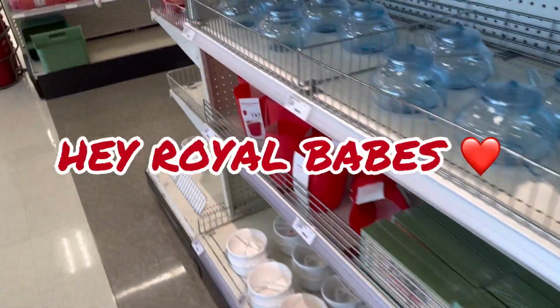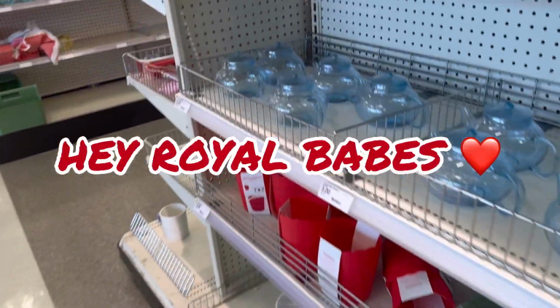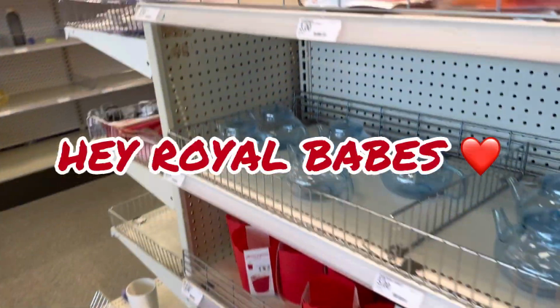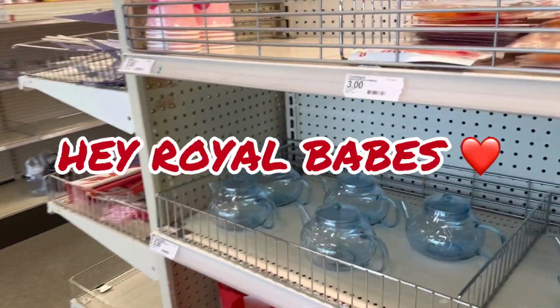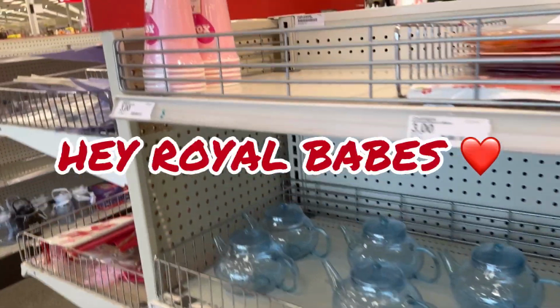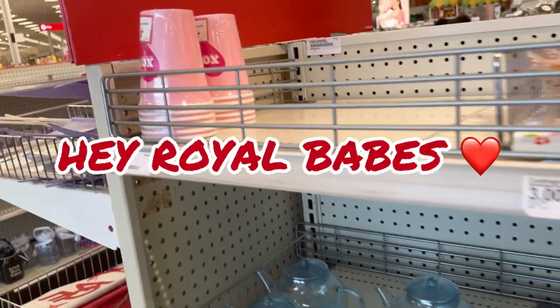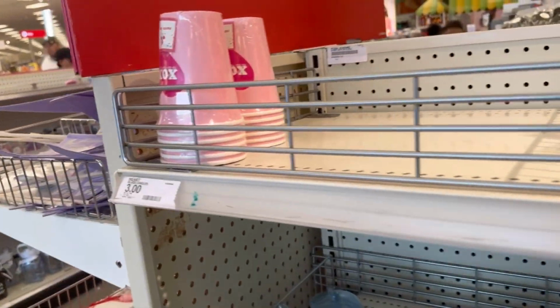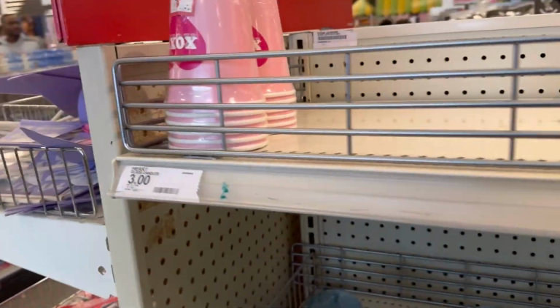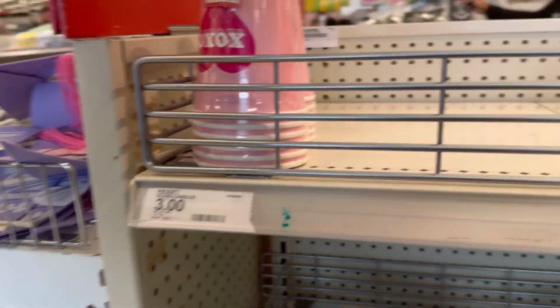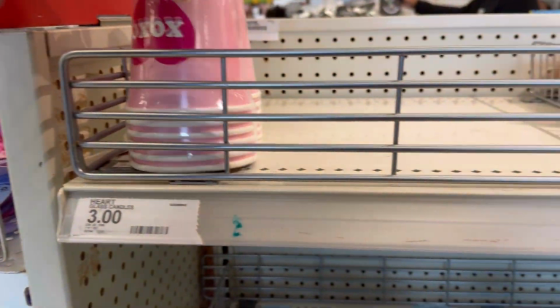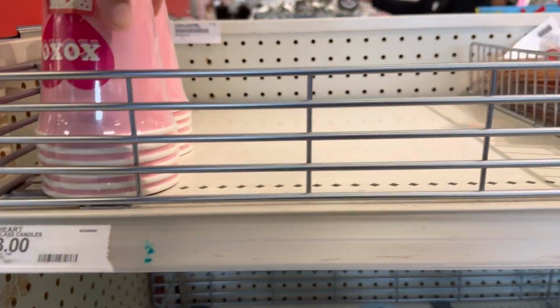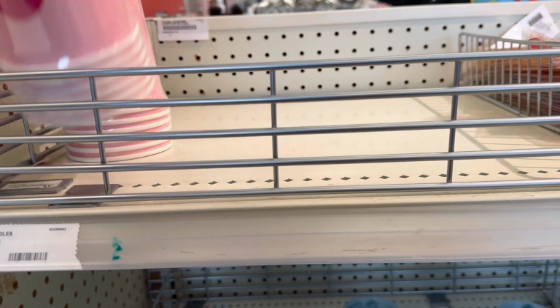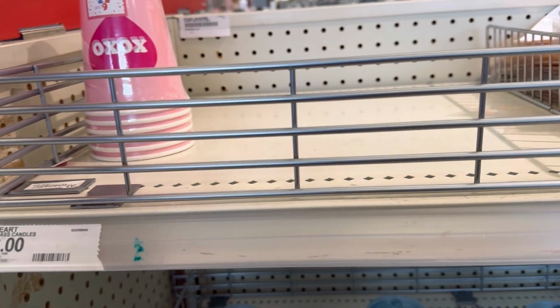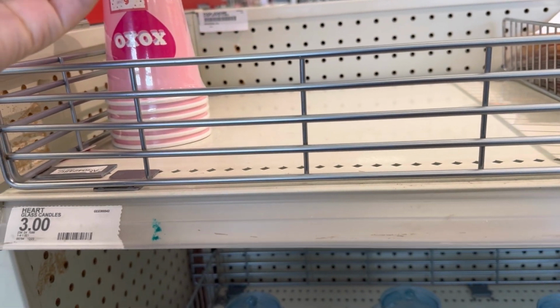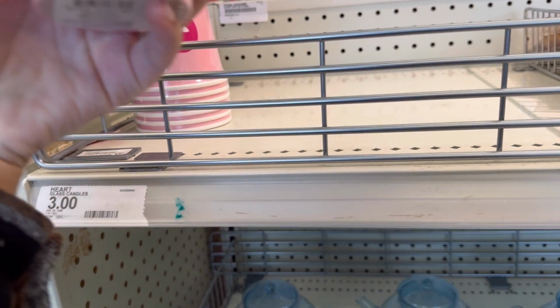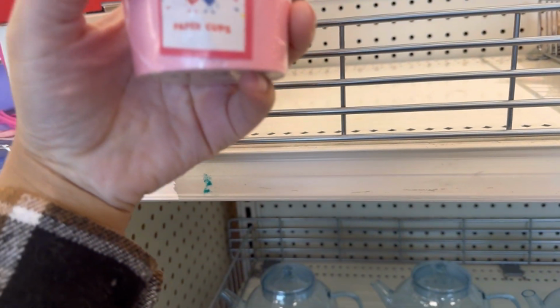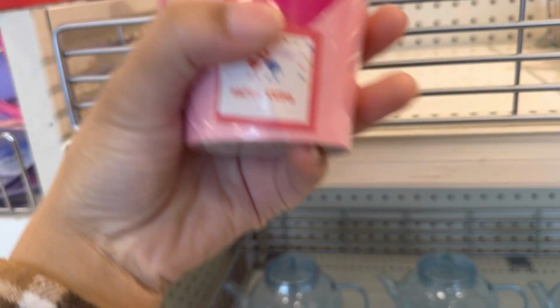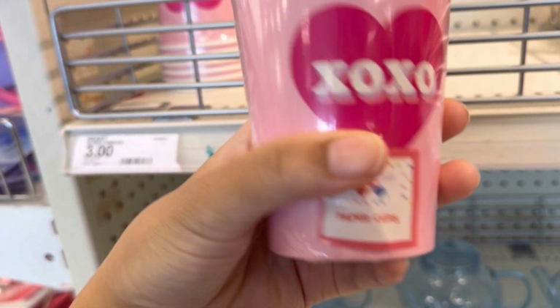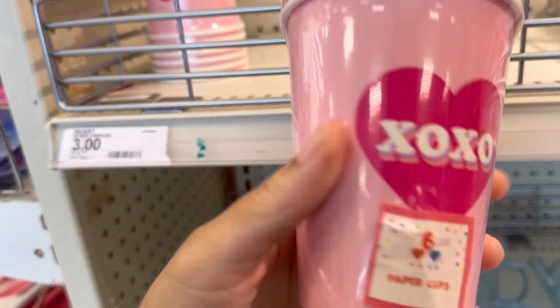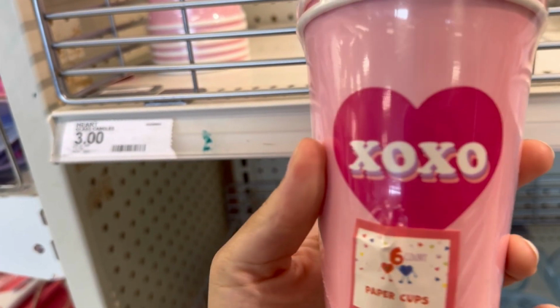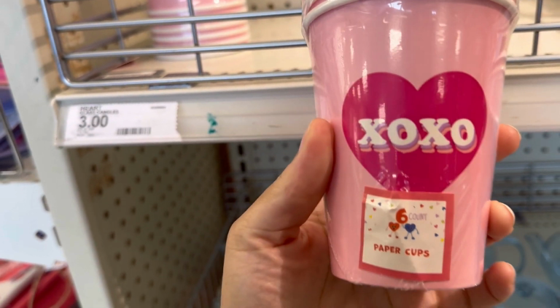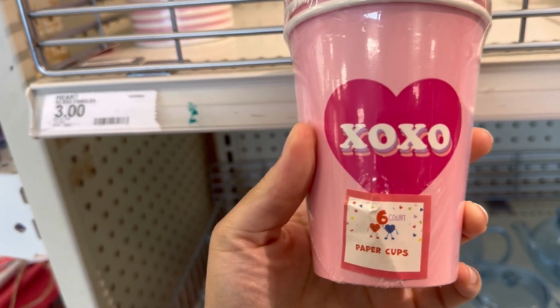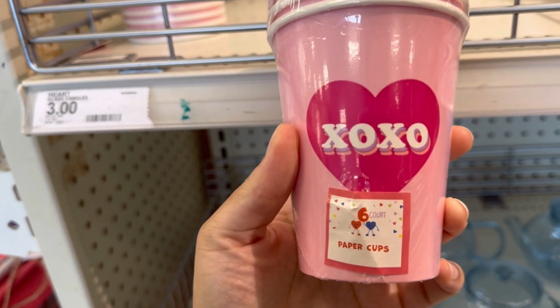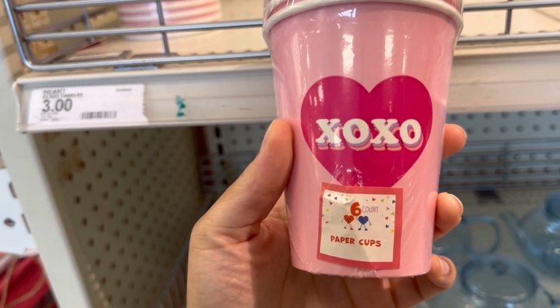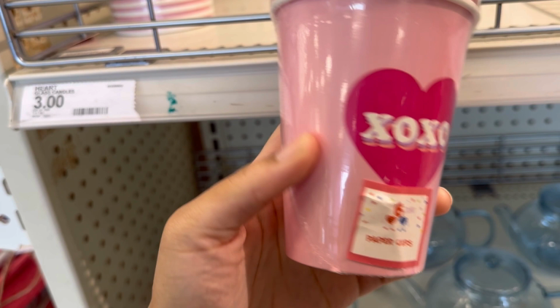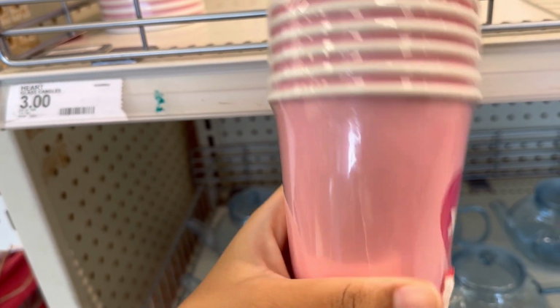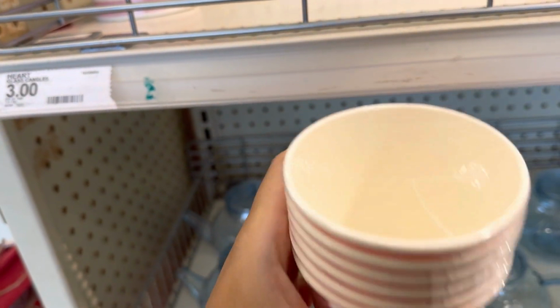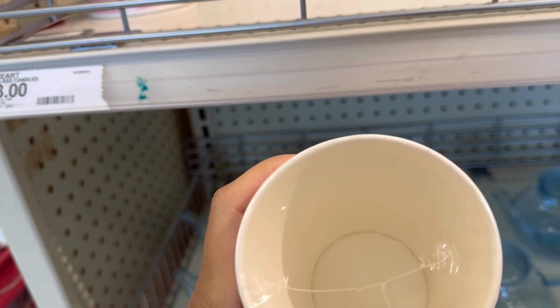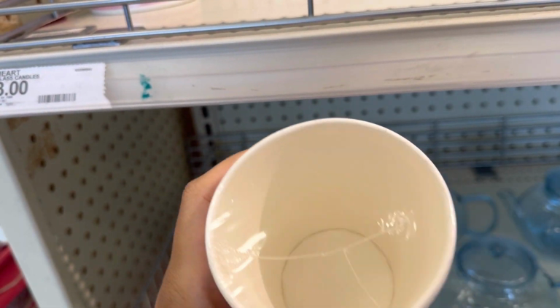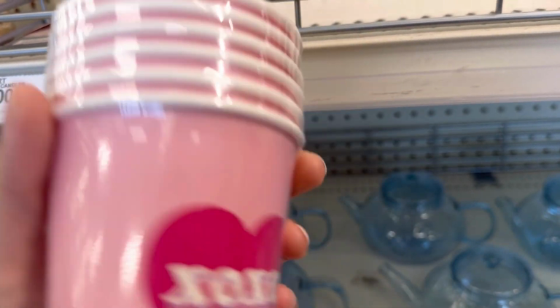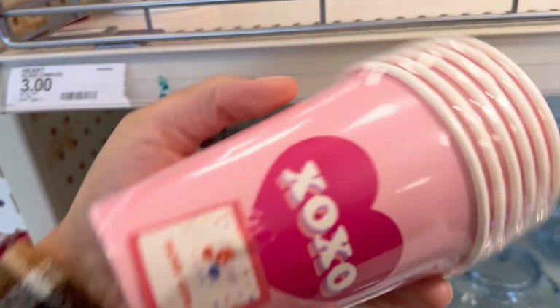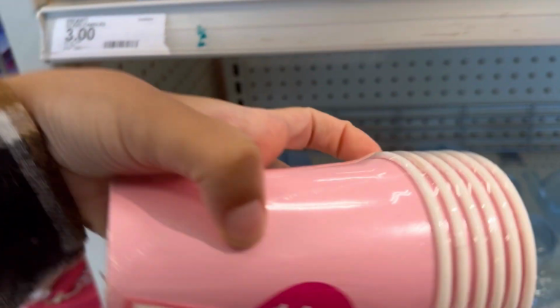Hey y'all, I just want to show y'all the cute little stuff that's in play here. I got some XOXO cups, six count — they're paper cups. That's cute.